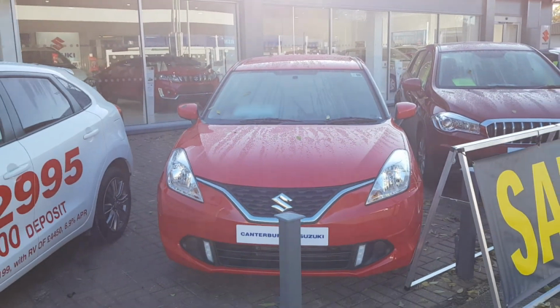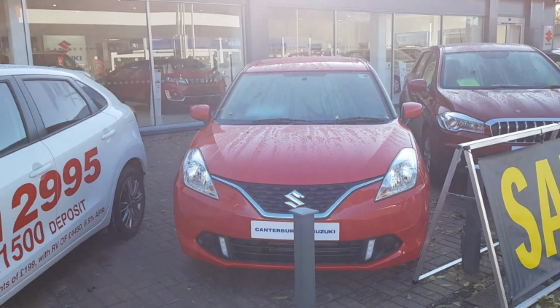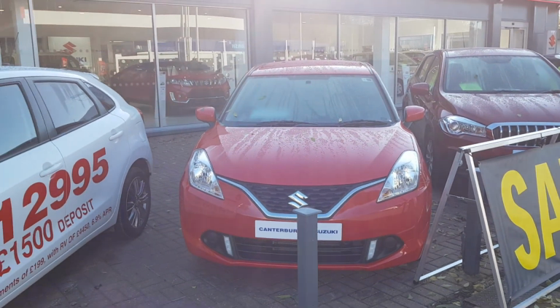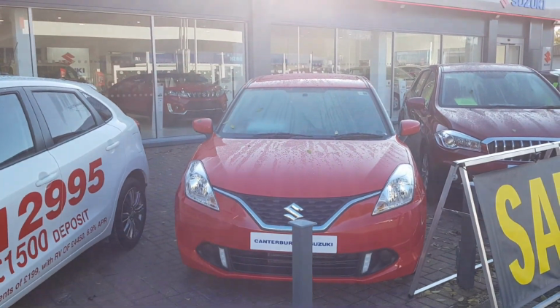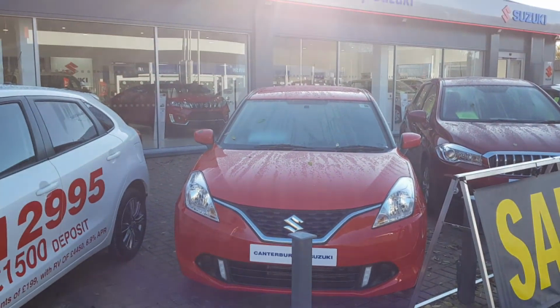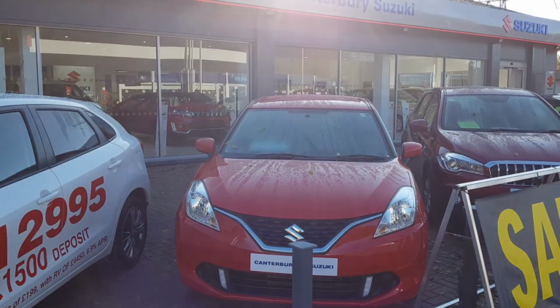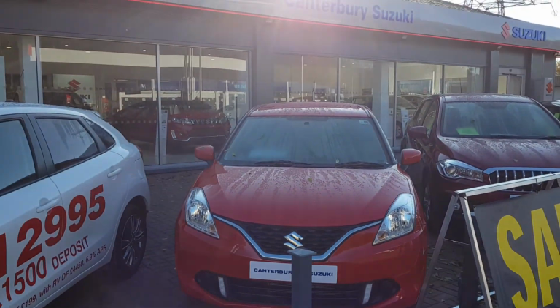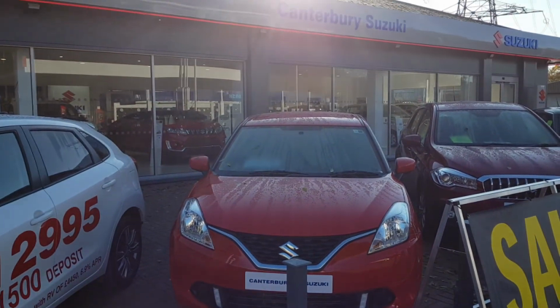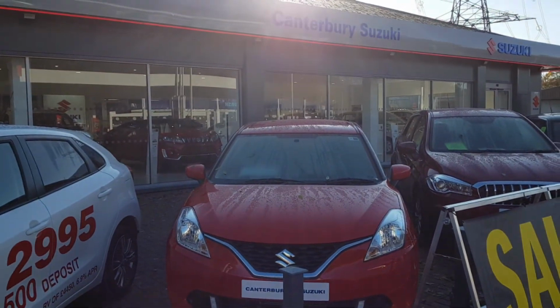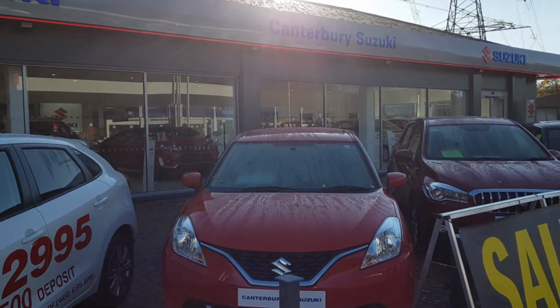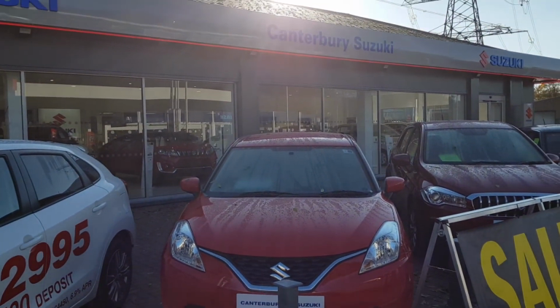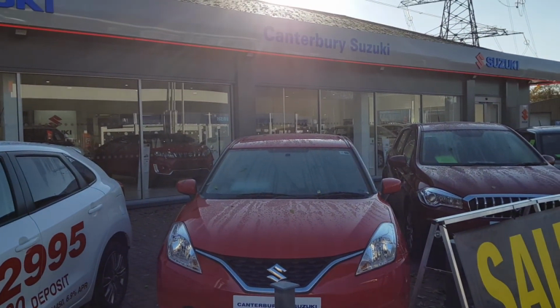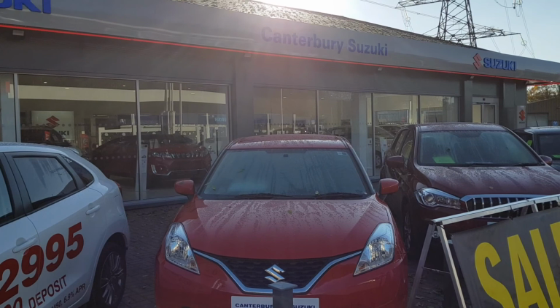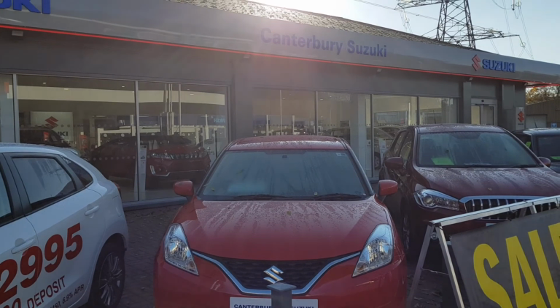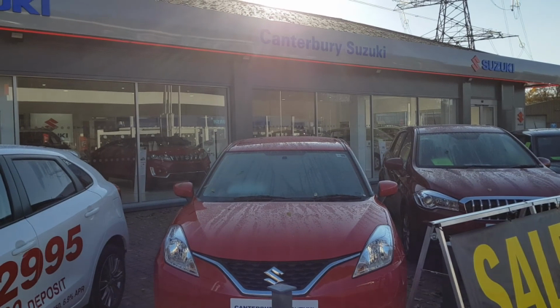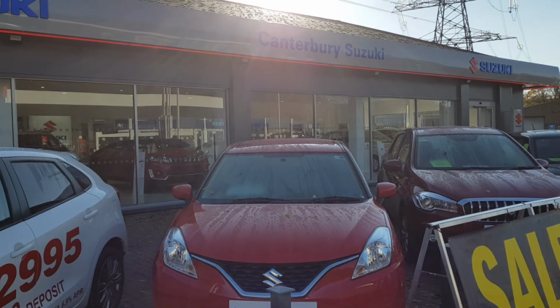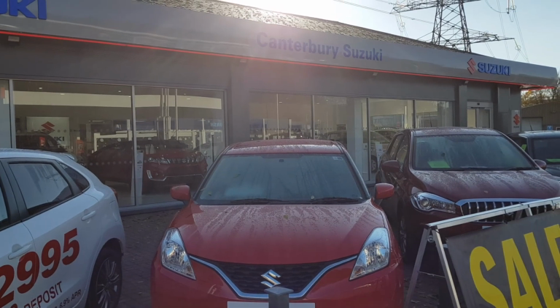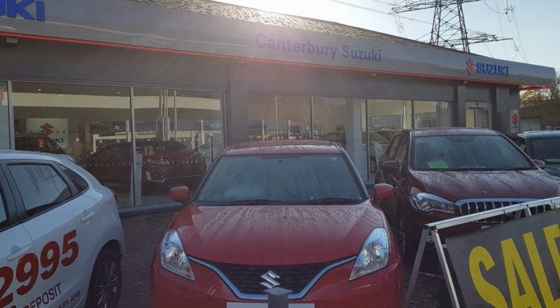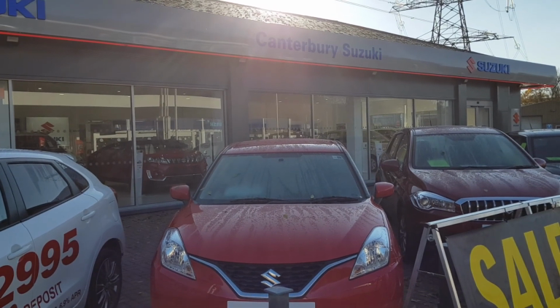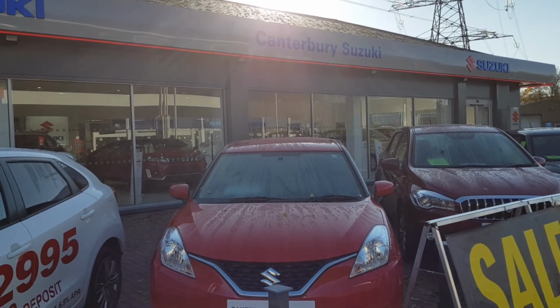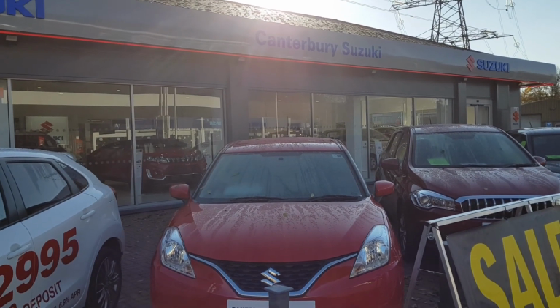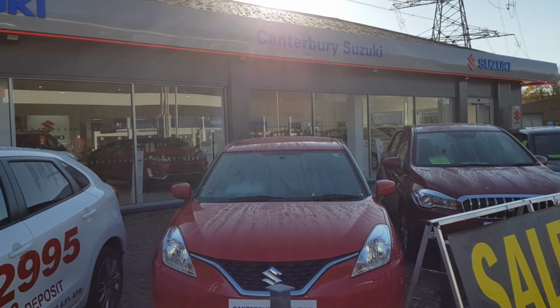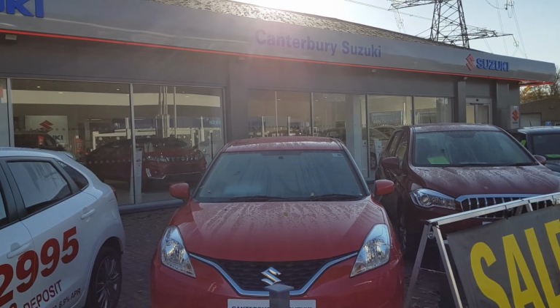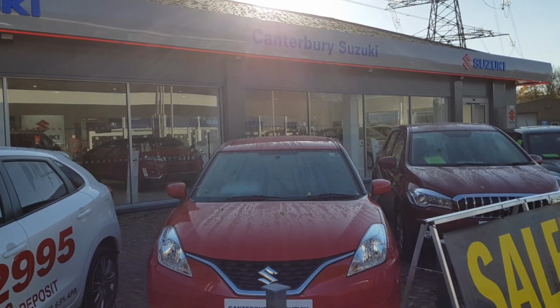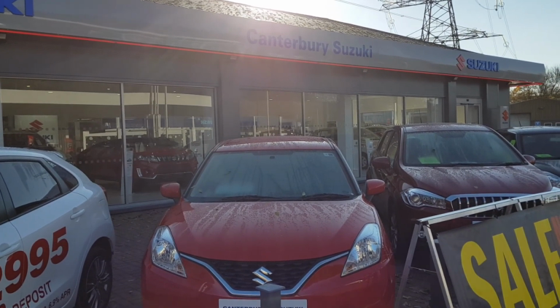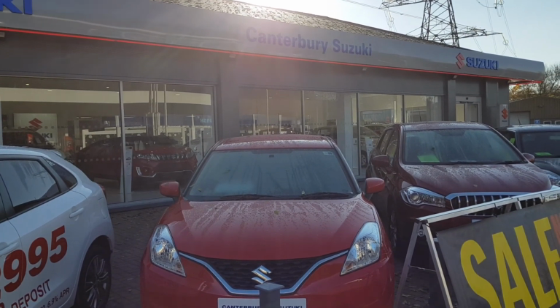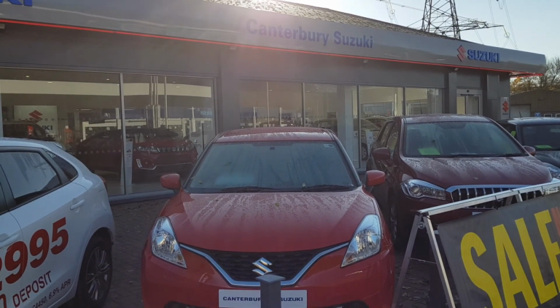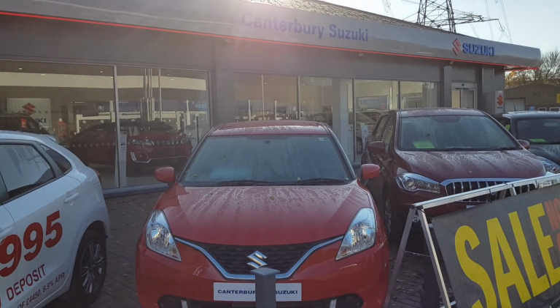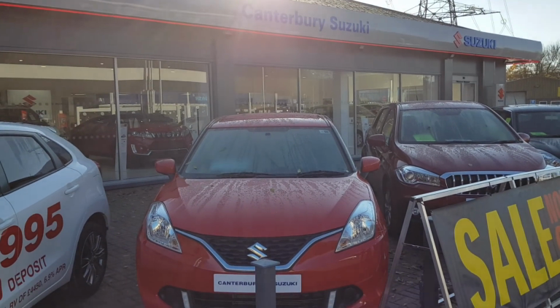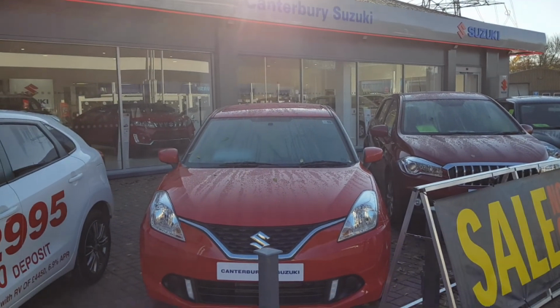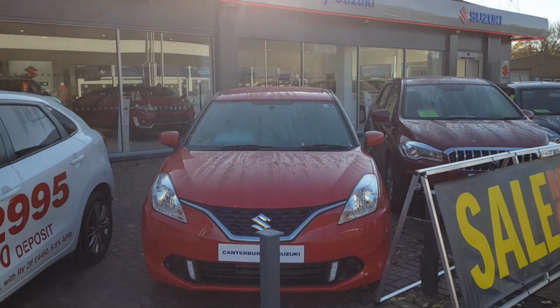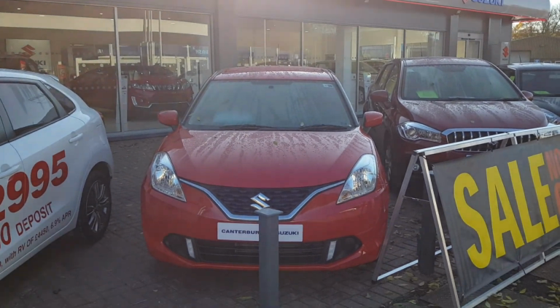If you'd like to know more about the Beleno, please give us a call on 01227 793 1888, or pop down to our showroom. Thank you very much.